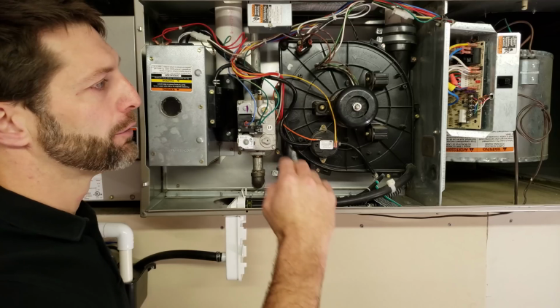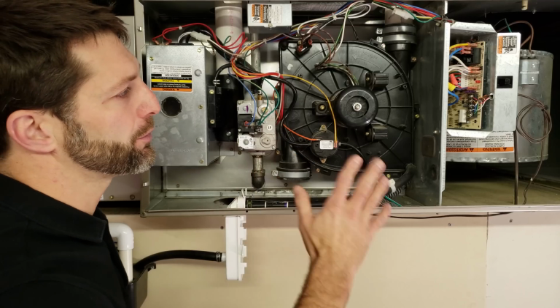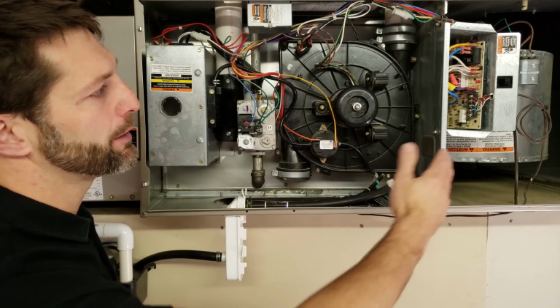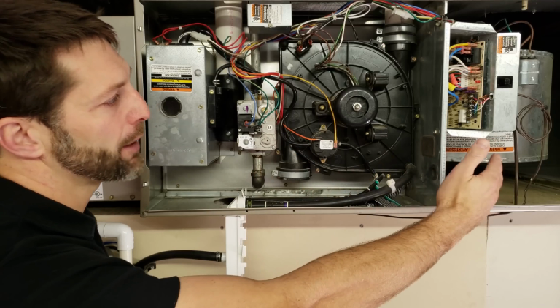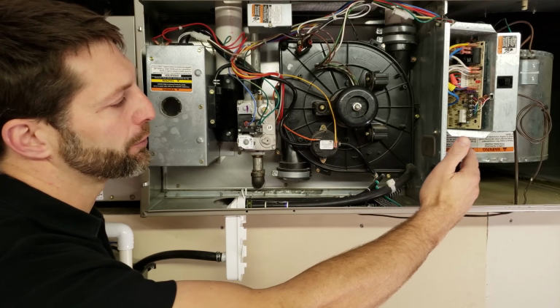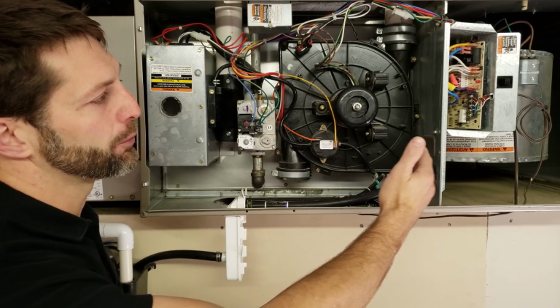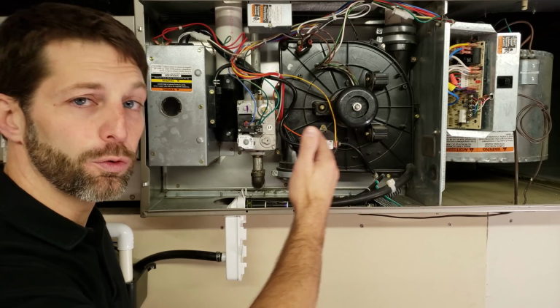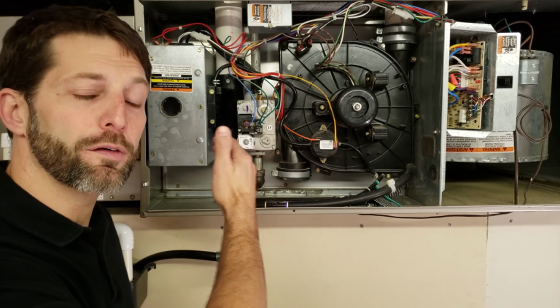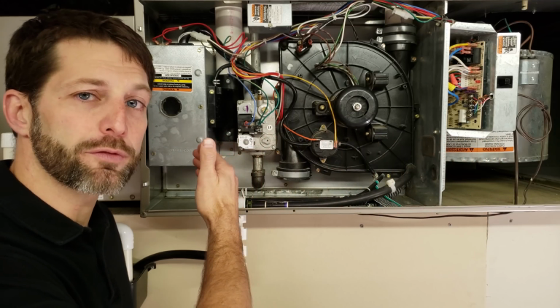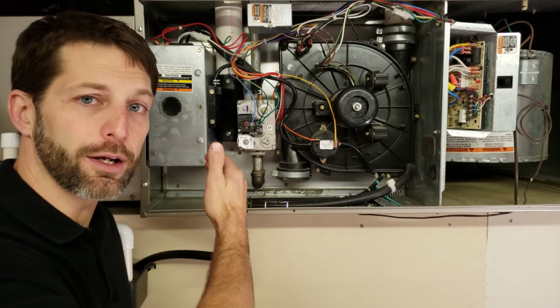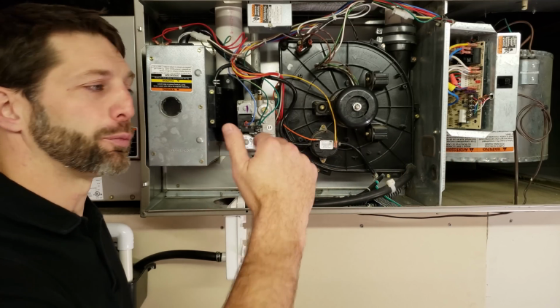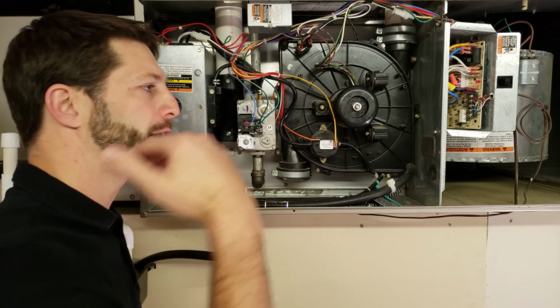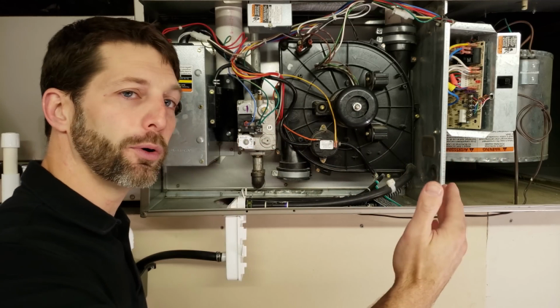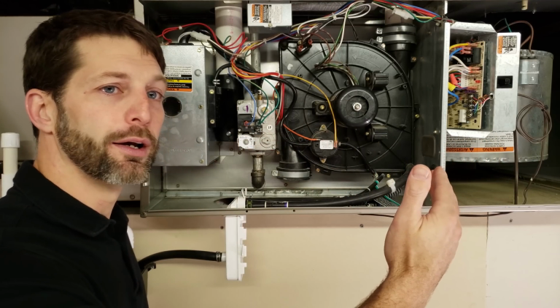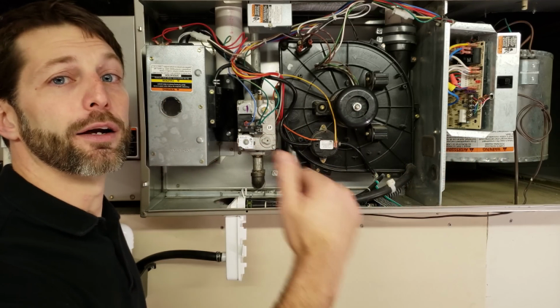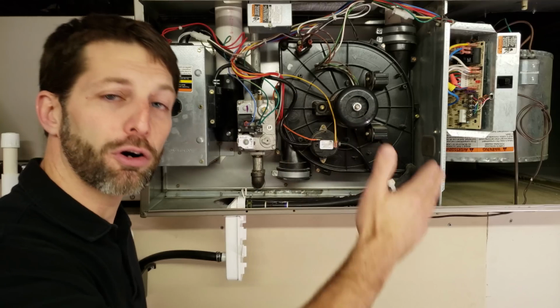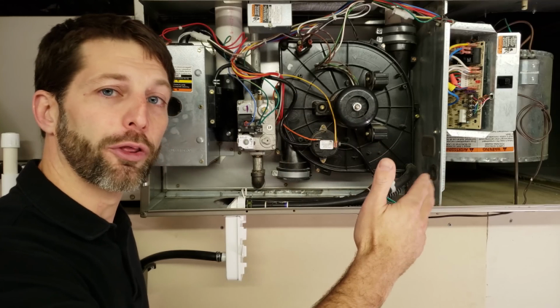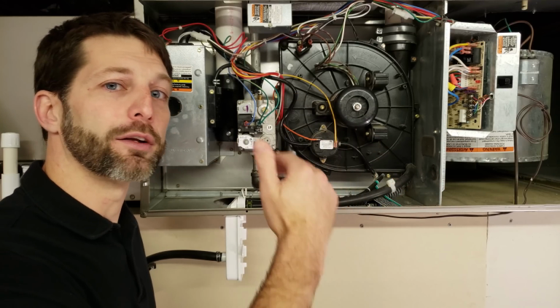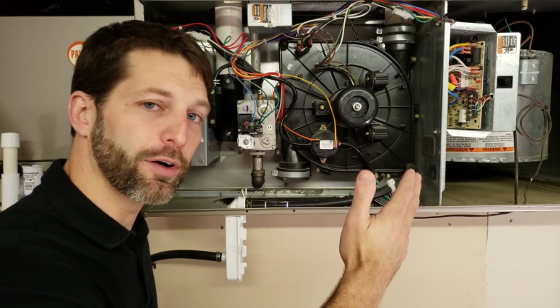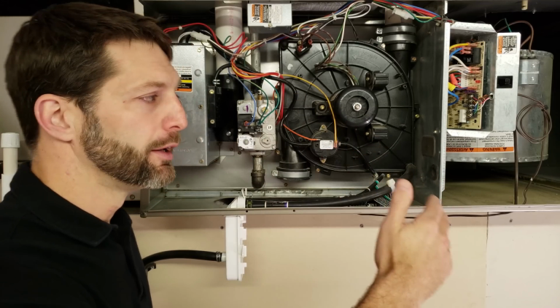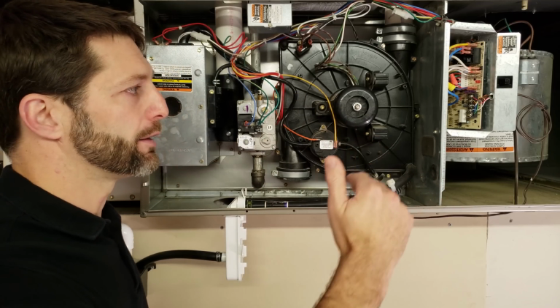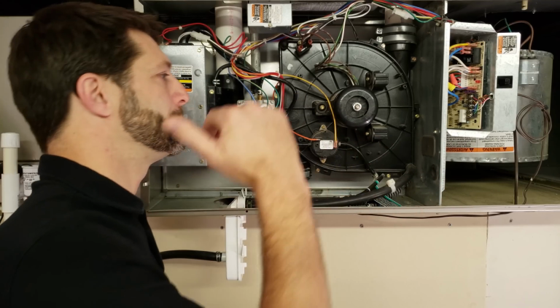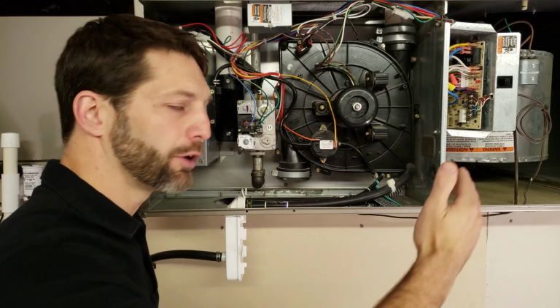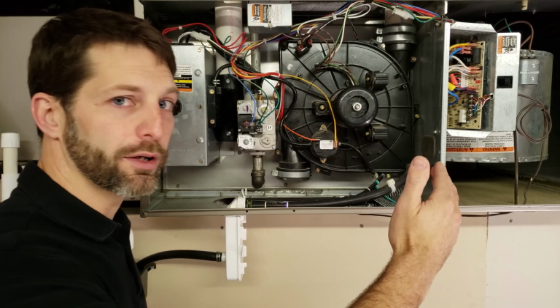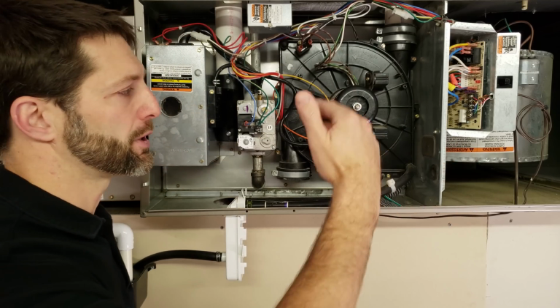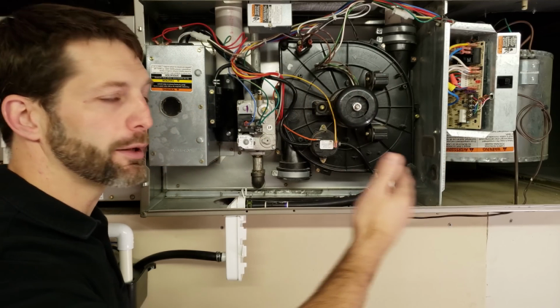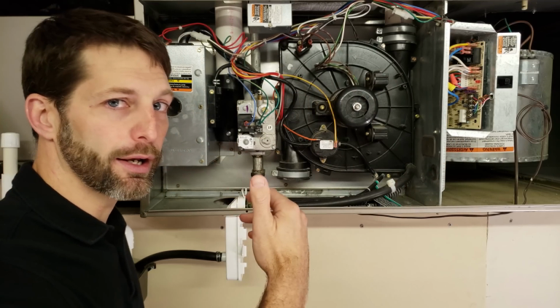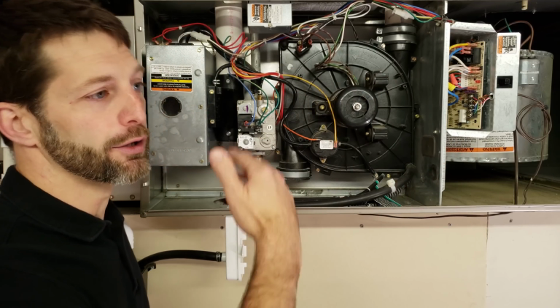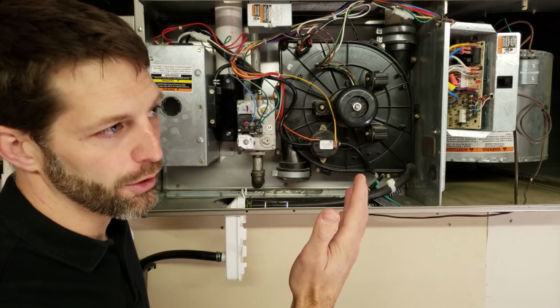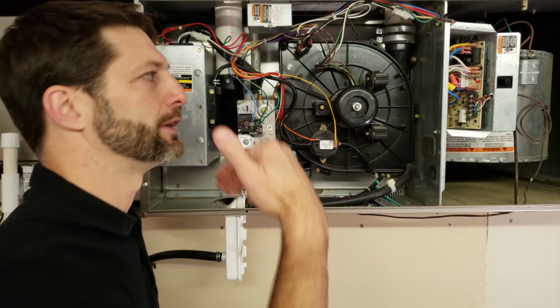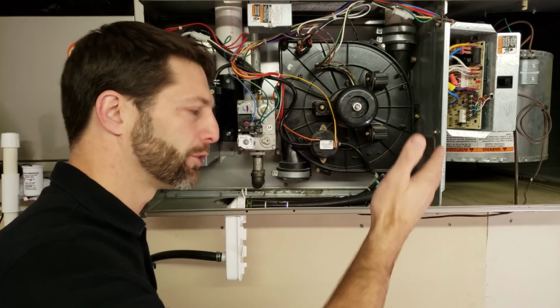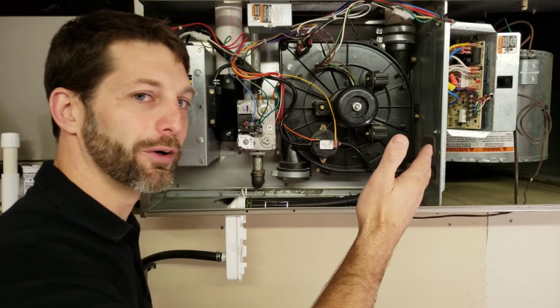Short cycling means that the gas furnace is running through its full sequence of operation for heat, it's providing heat in the building, and then it's shutting off before the thermostat is satisfied. So then it's immediately turning back on again, trying to heat the building, and then shutting off and turning back on again.